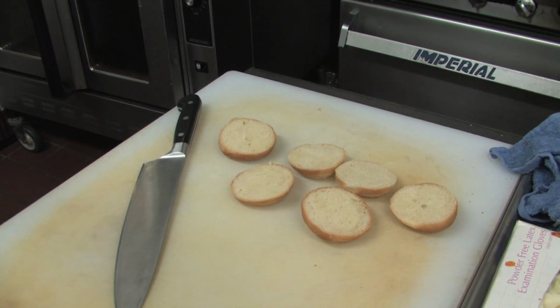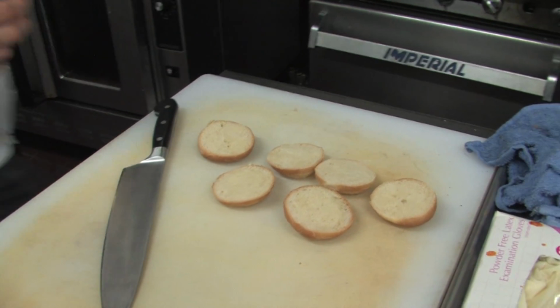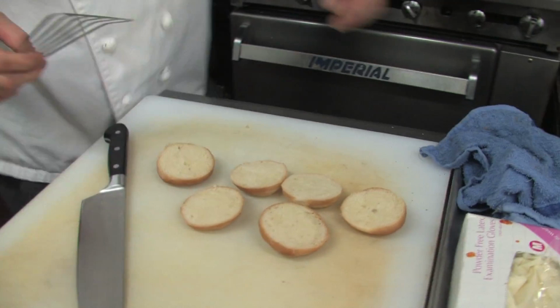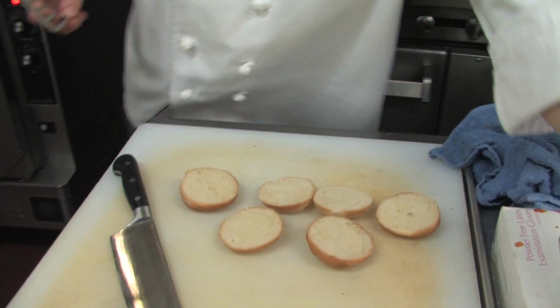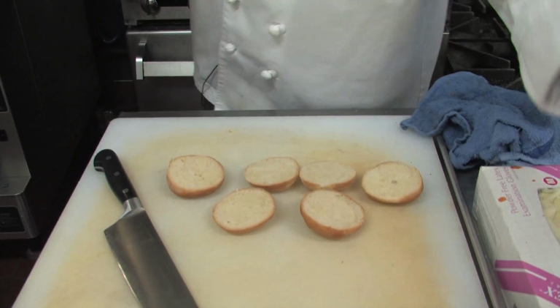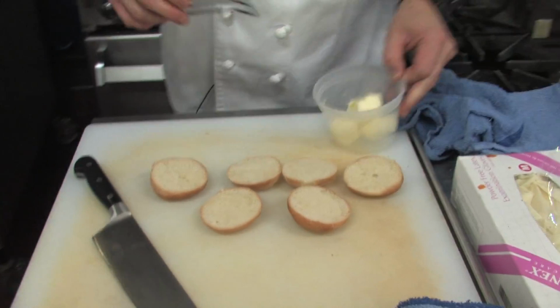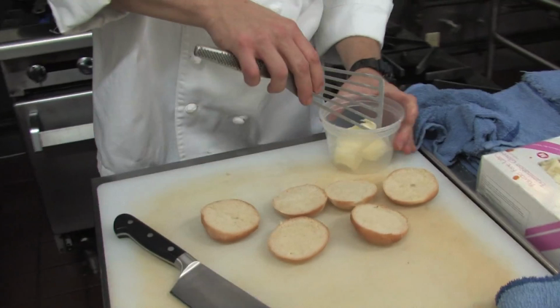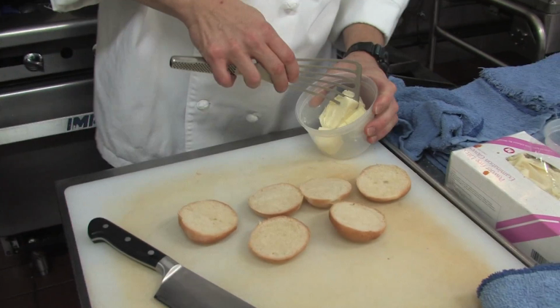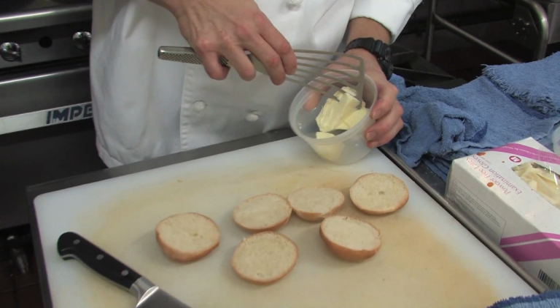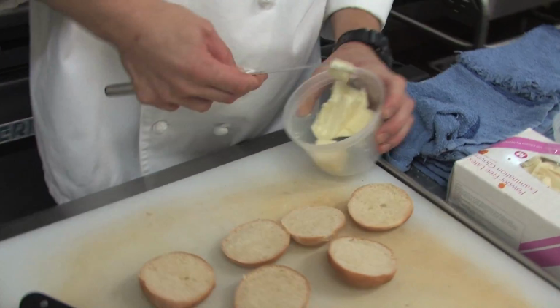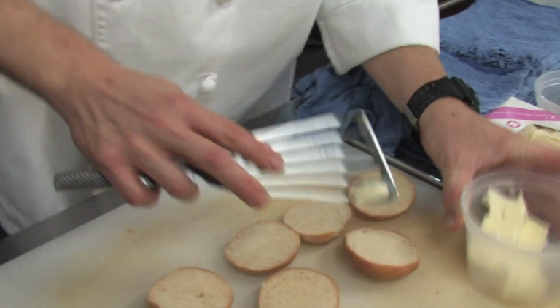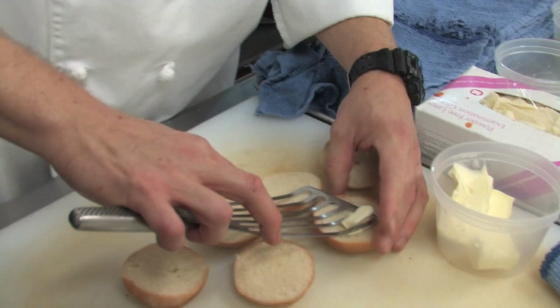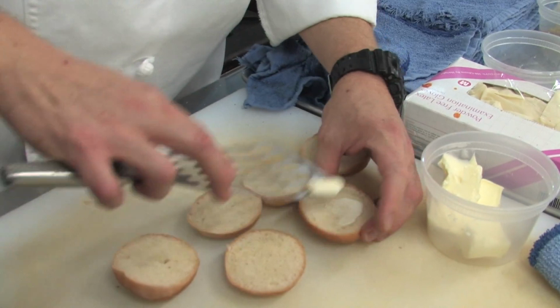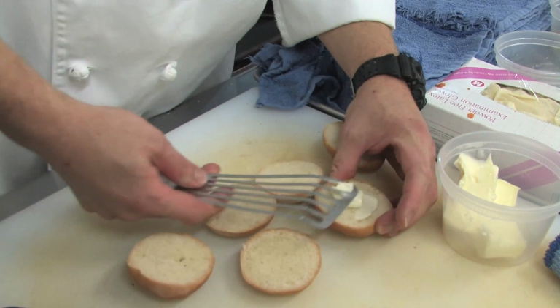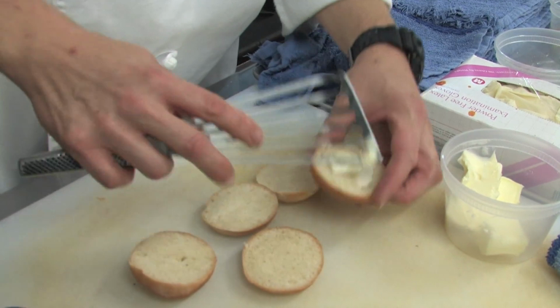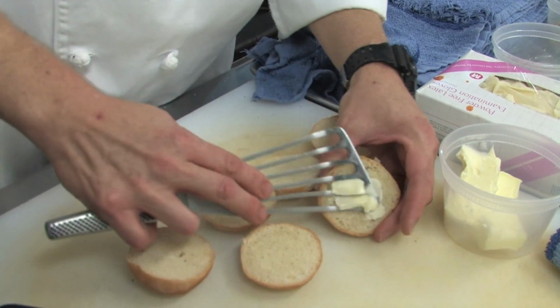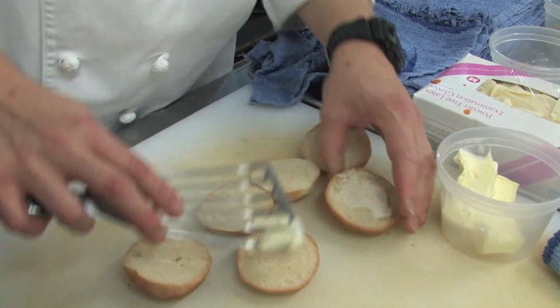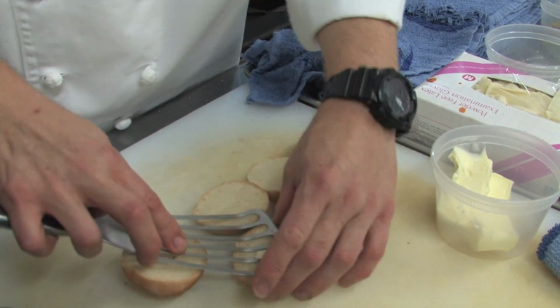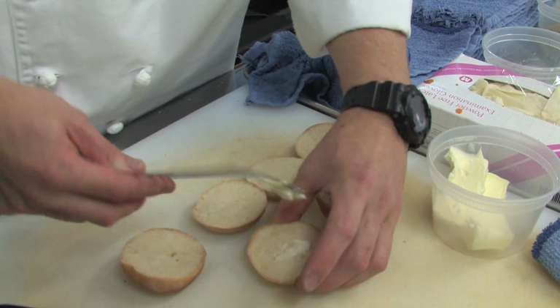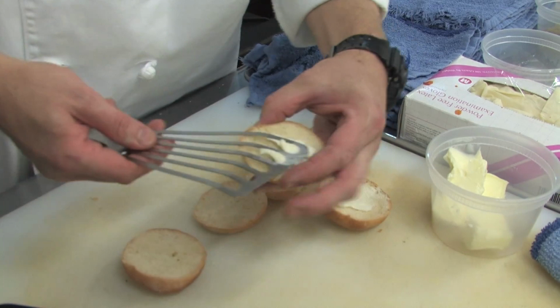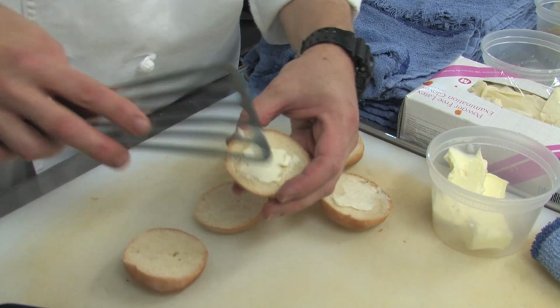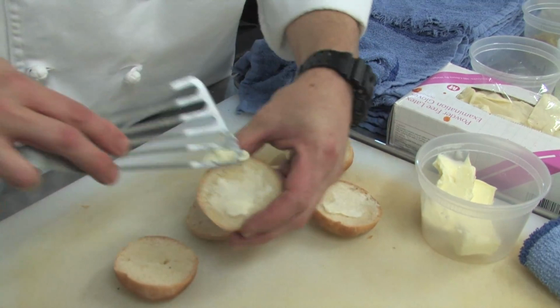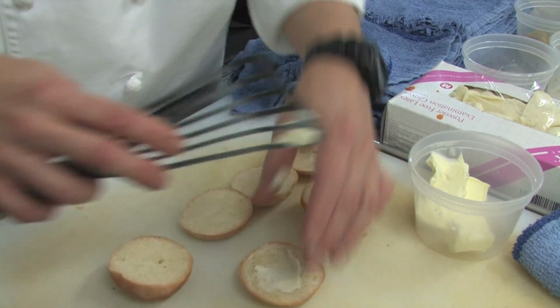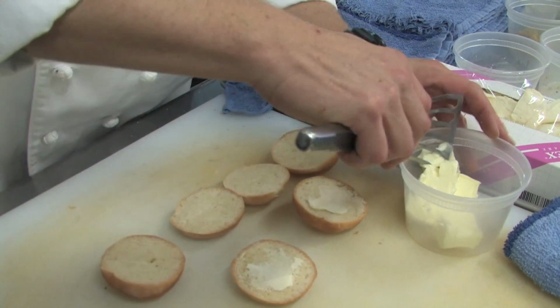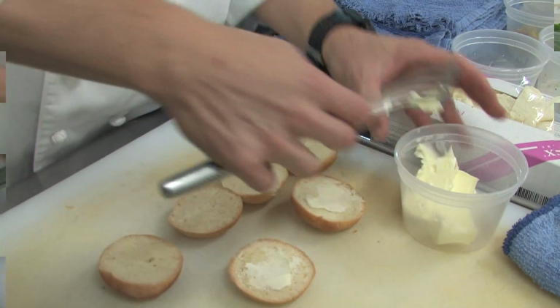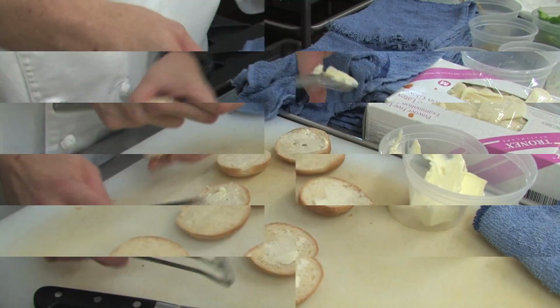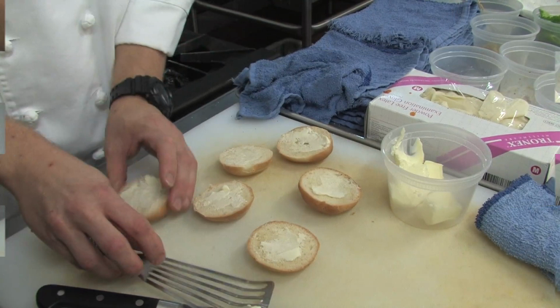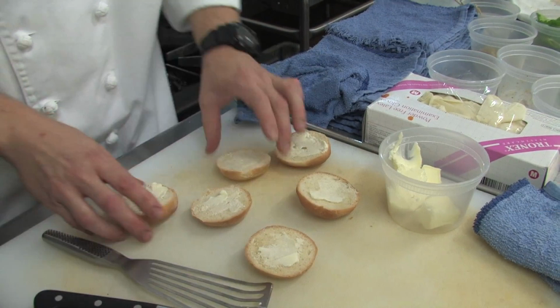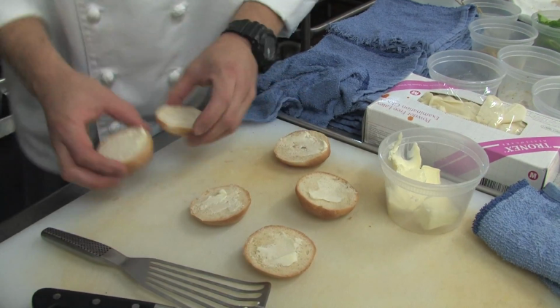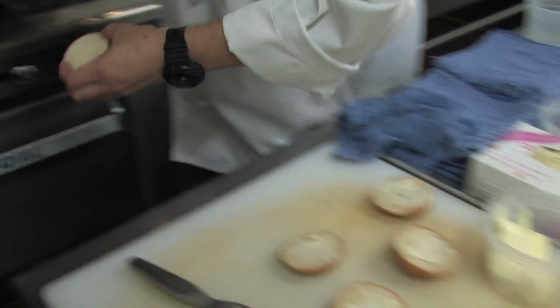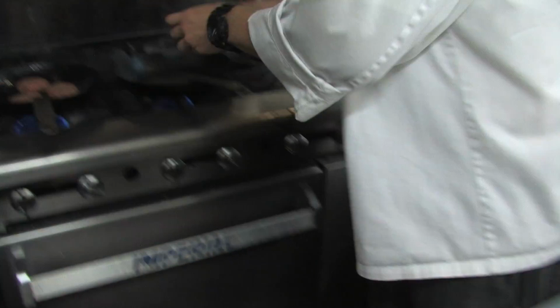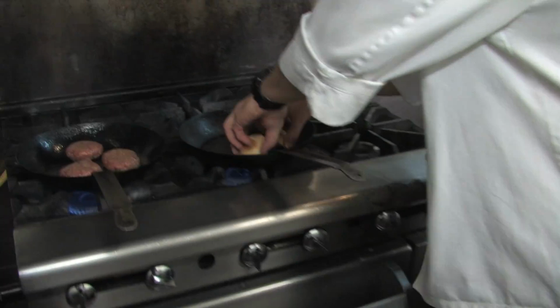Next, we're going to take our New Mexico torta buns. Take a little bit of butter, just kind of smear it on — not too much — just to keep the bread nice and moist. I'm just going to drop these in the other pan.